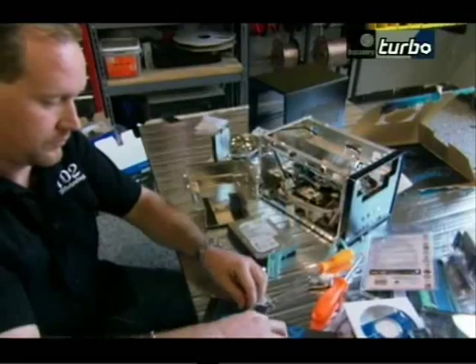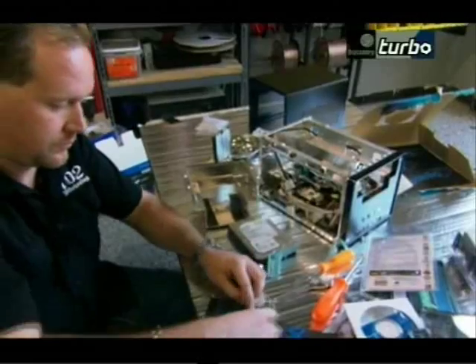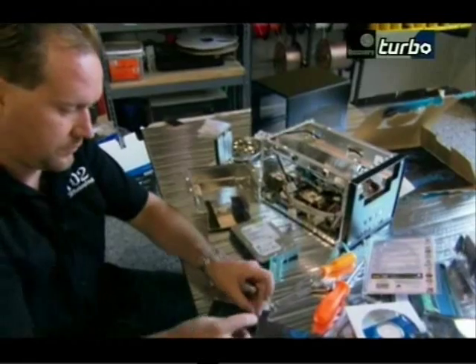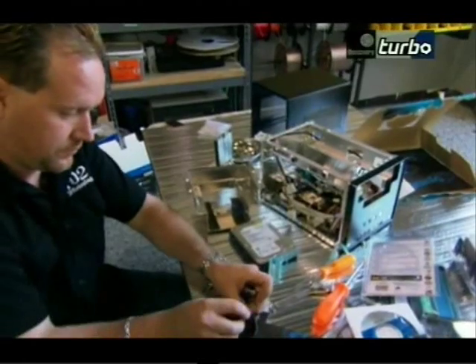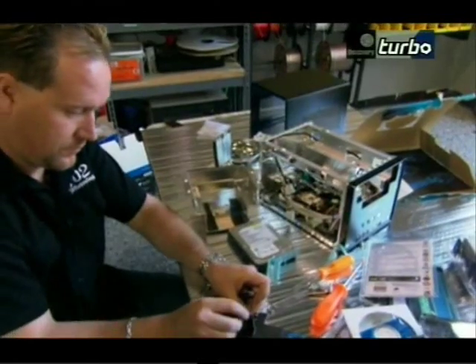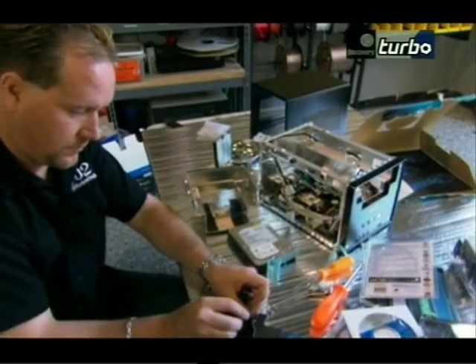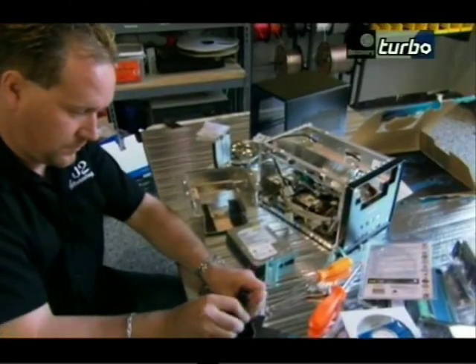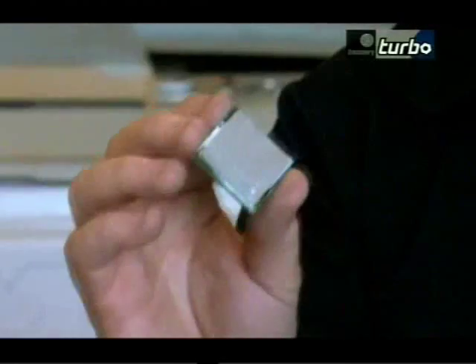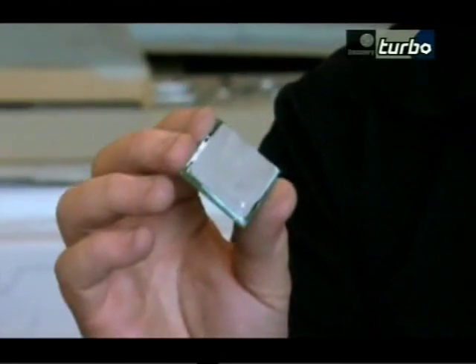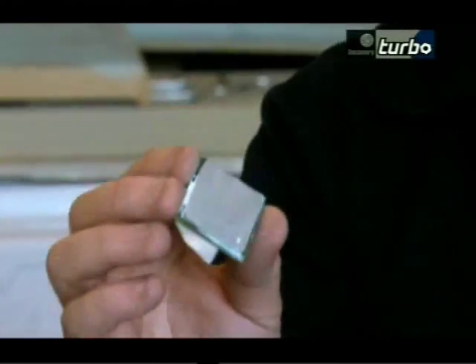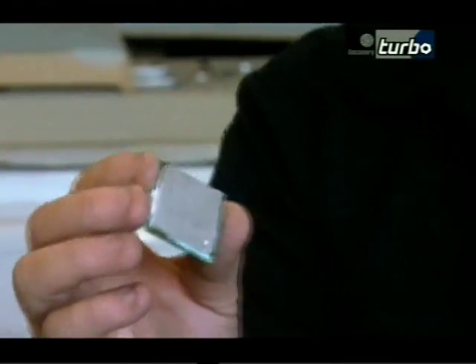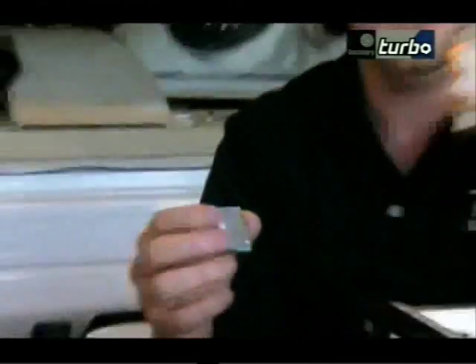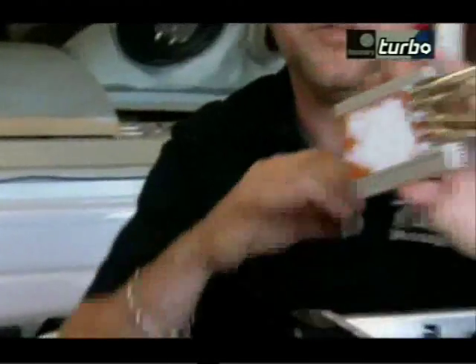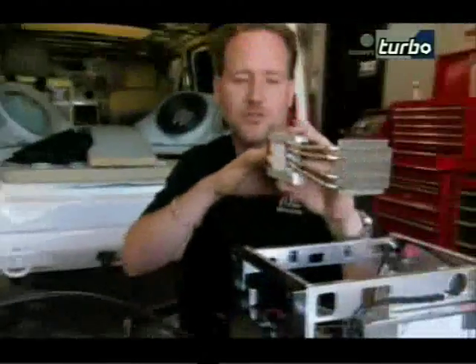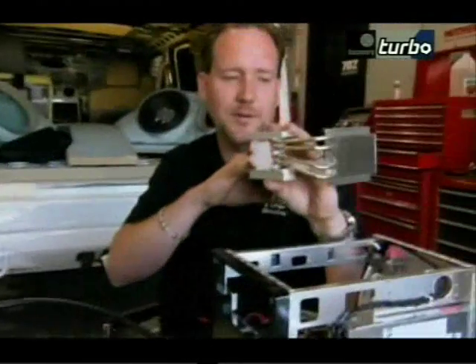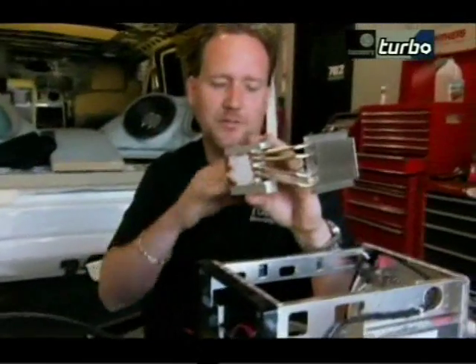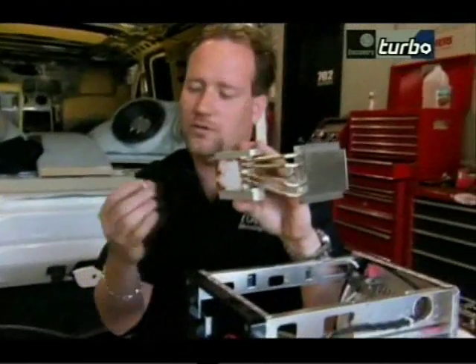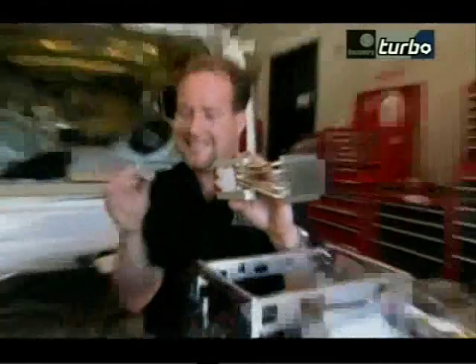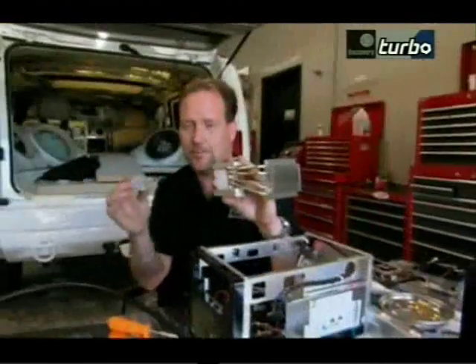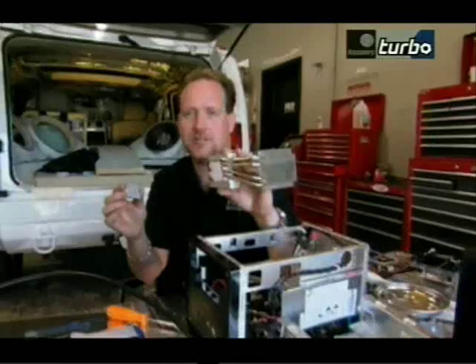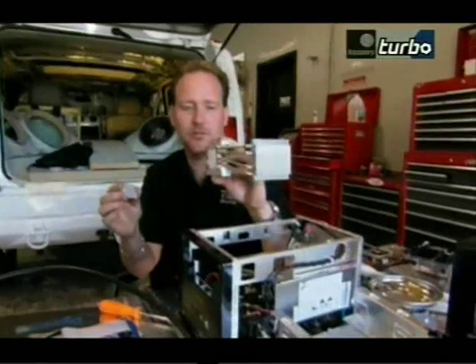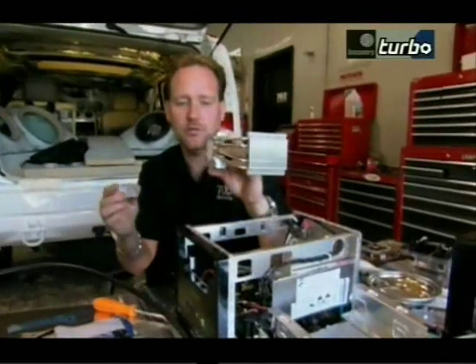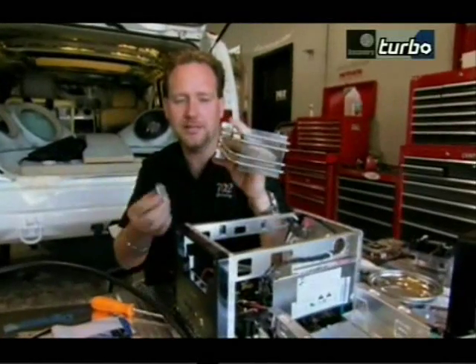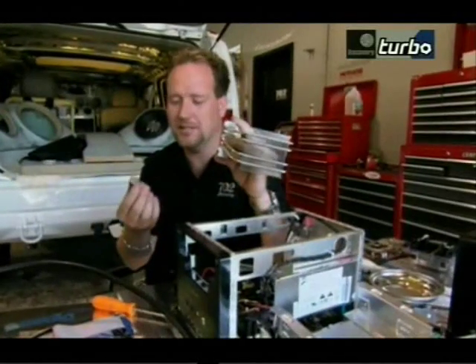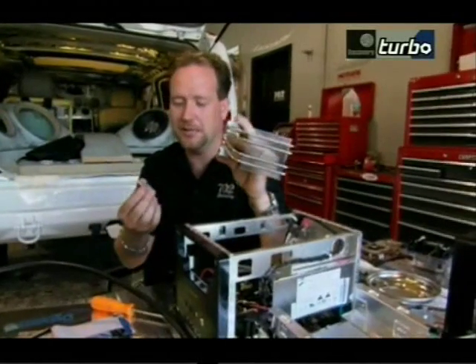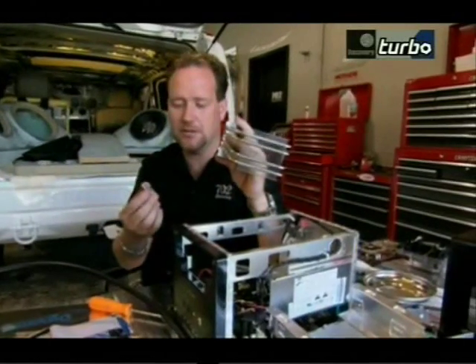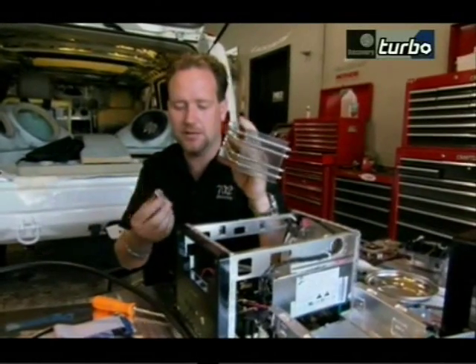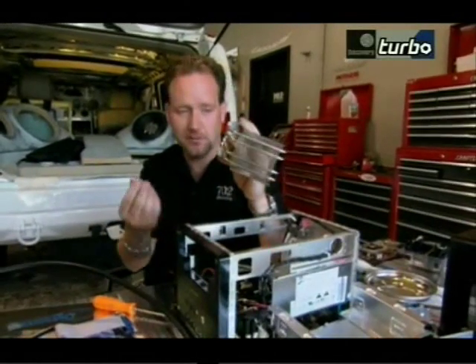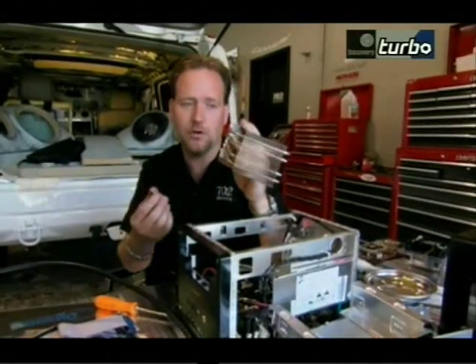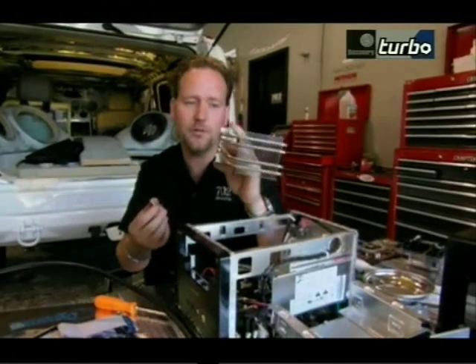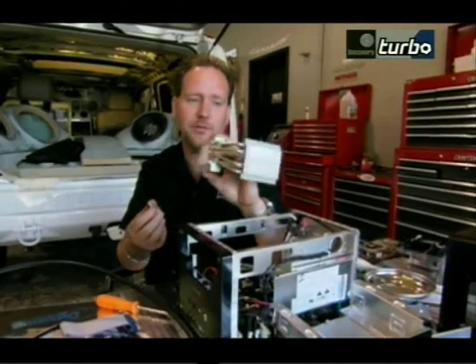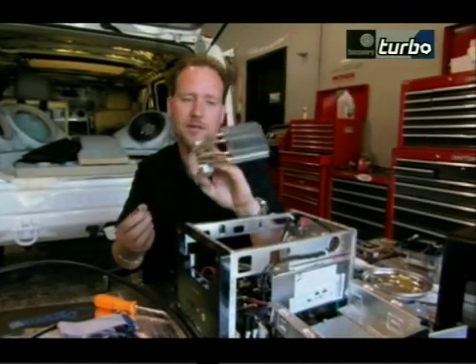This right here is the processor — it's the main brain of the whole computer. This unit's job is only to keep the processor cool. Heat's the enemy in electronics, and we don't want to play with the heat.